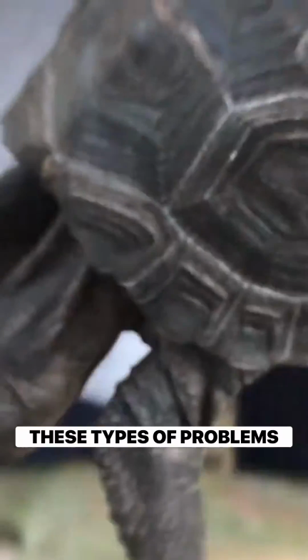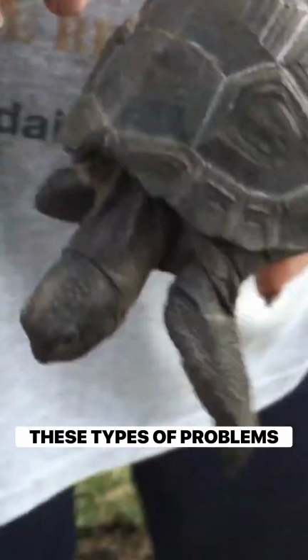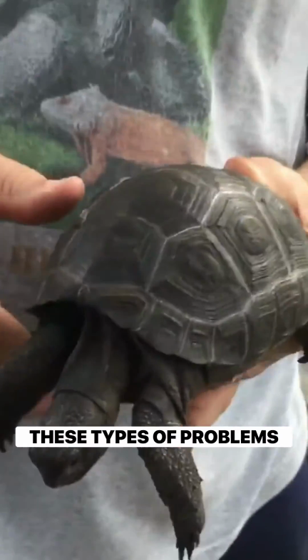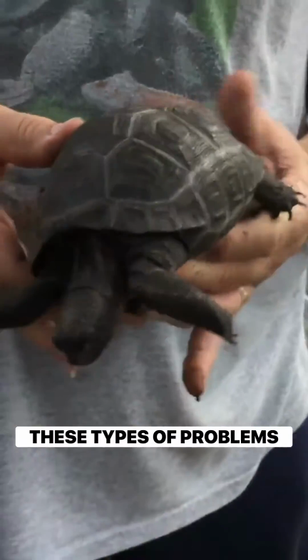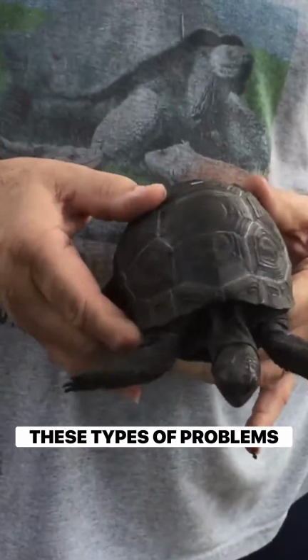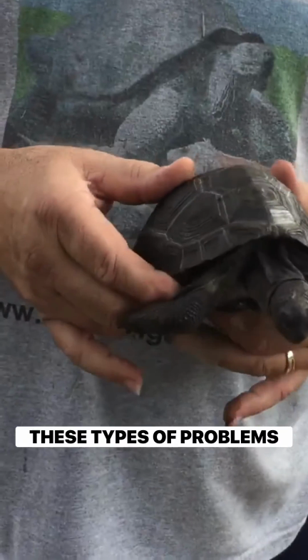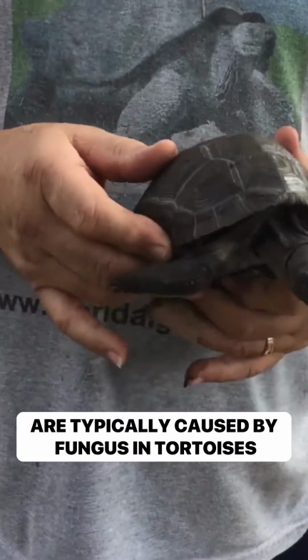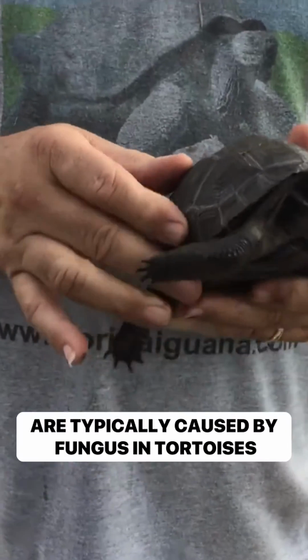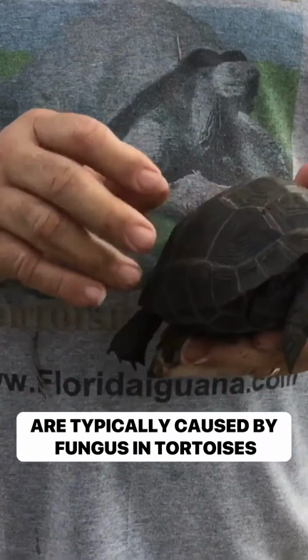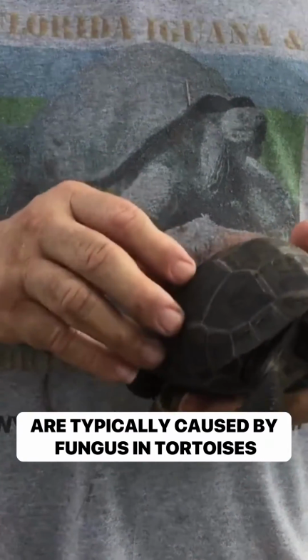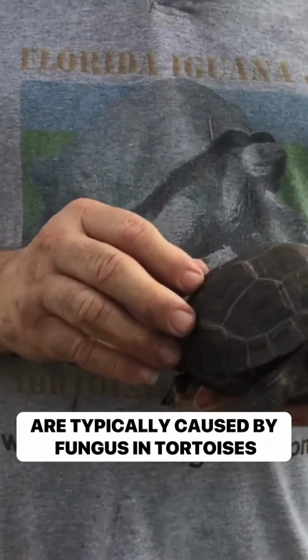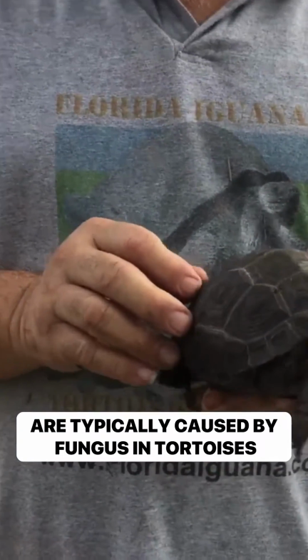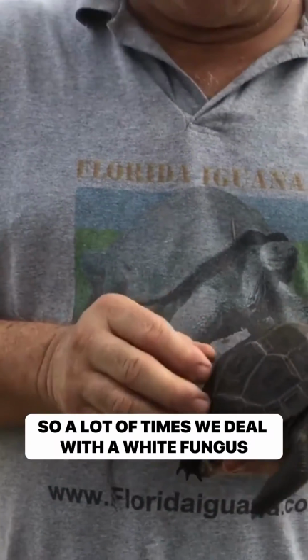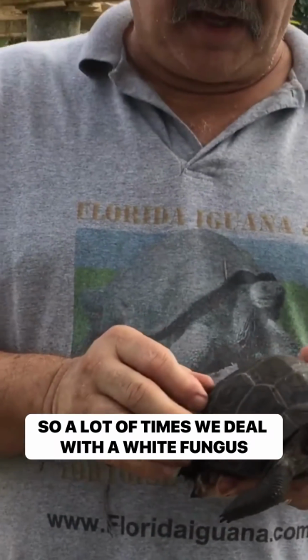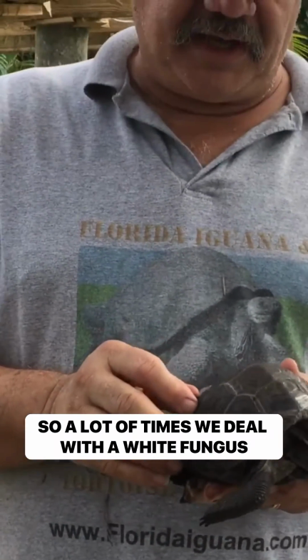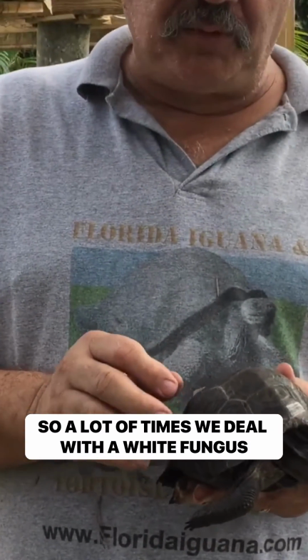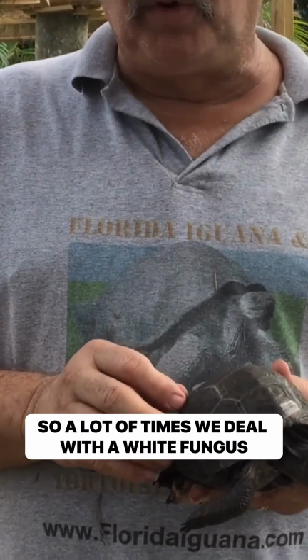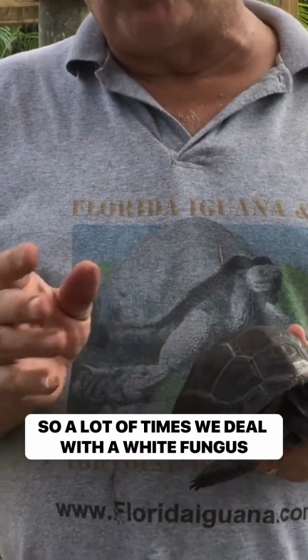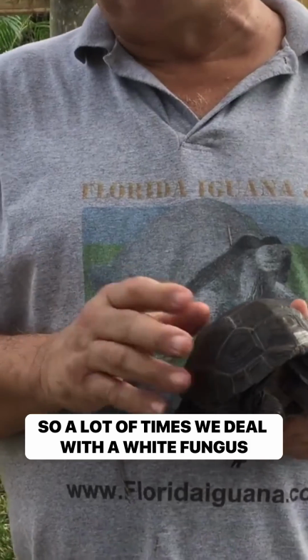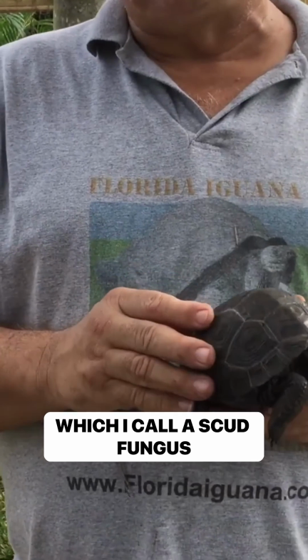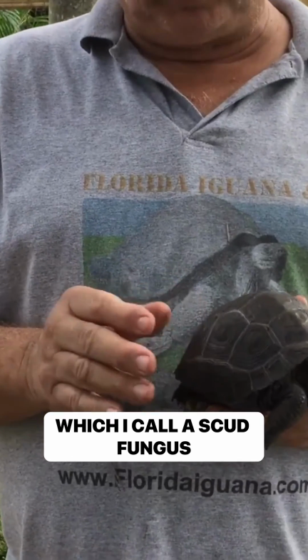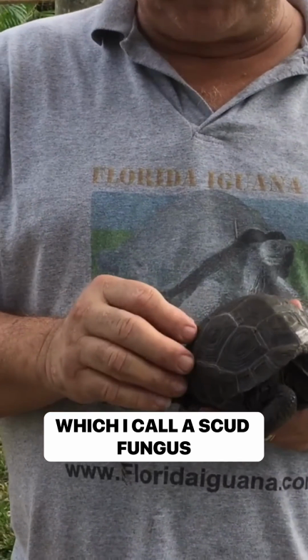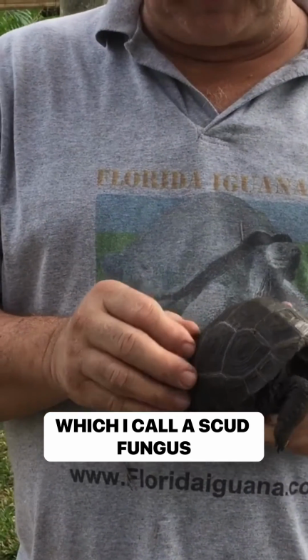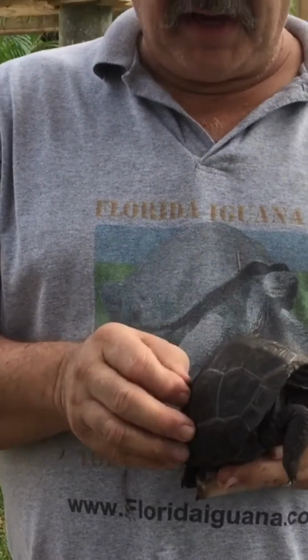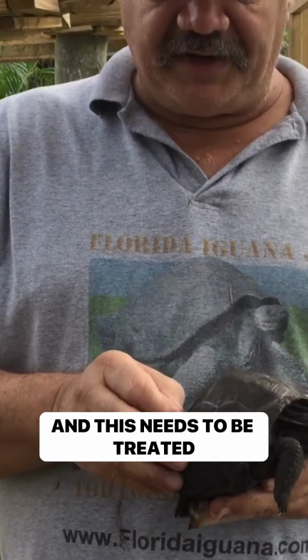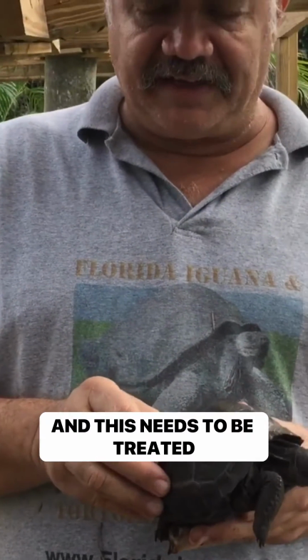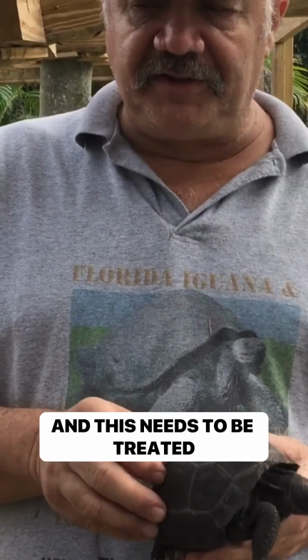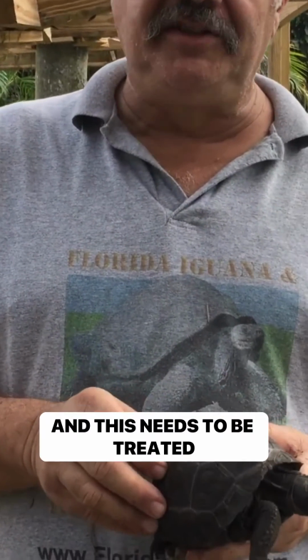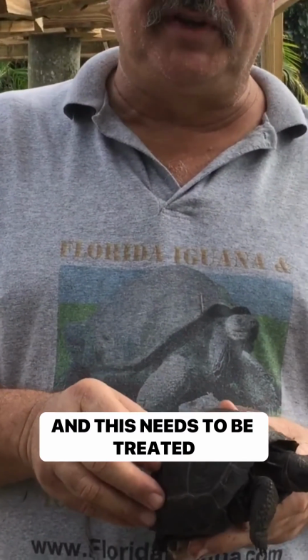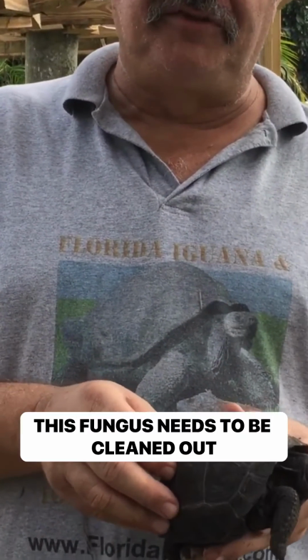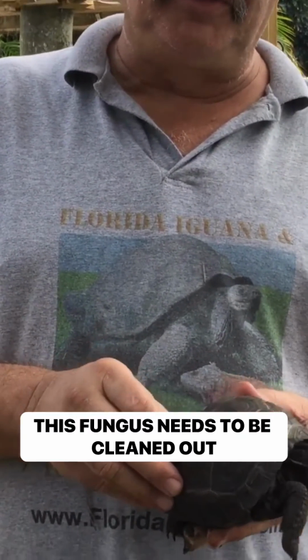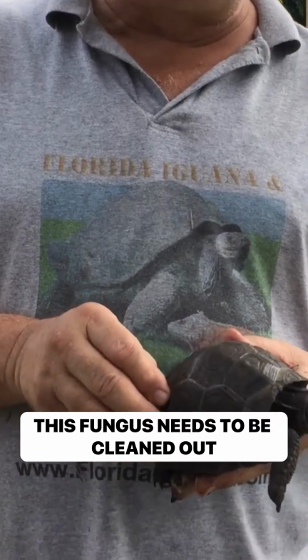These types of problems are typically caused by fungus in tortoises. A lot of times we deal with a white fungus, which I call a scute fungus, and this needs to be treated.